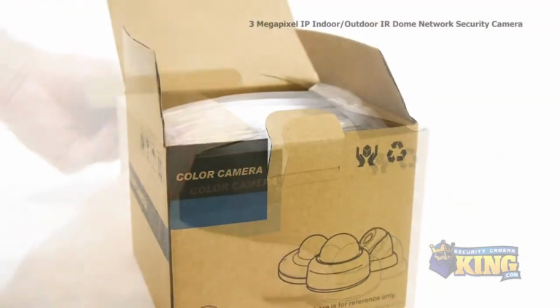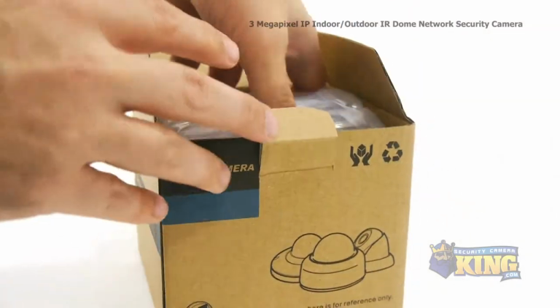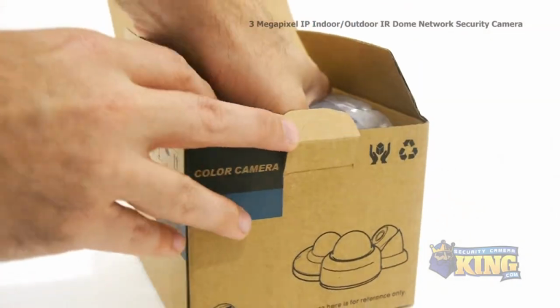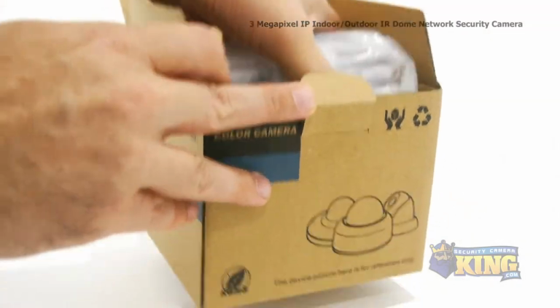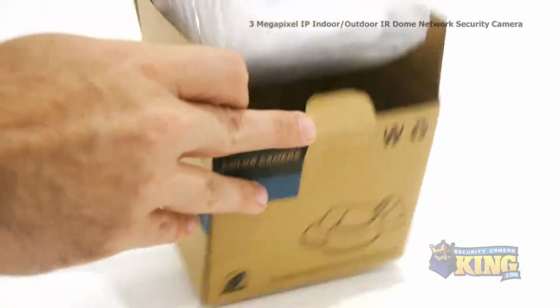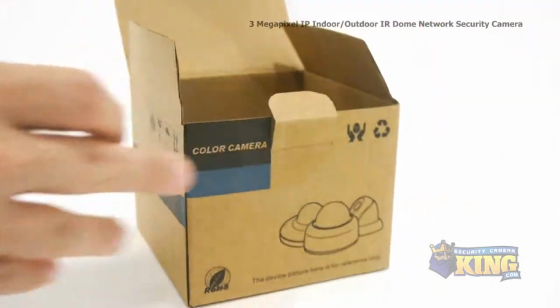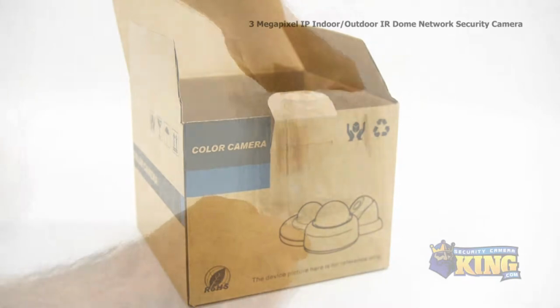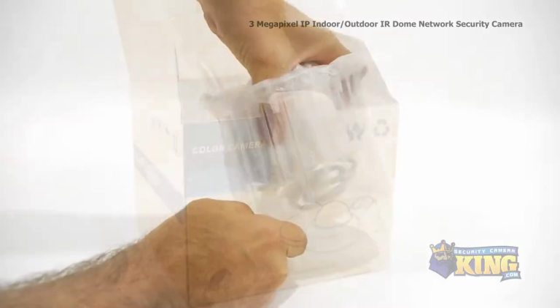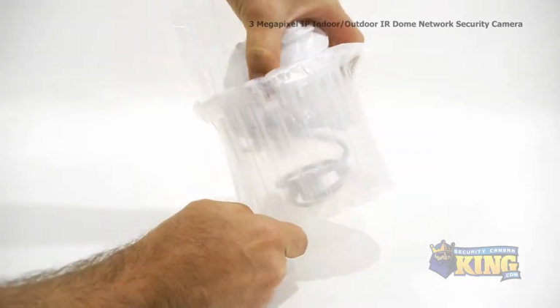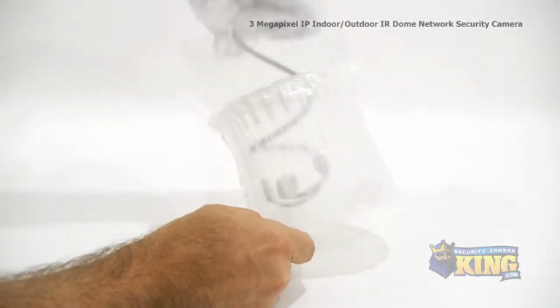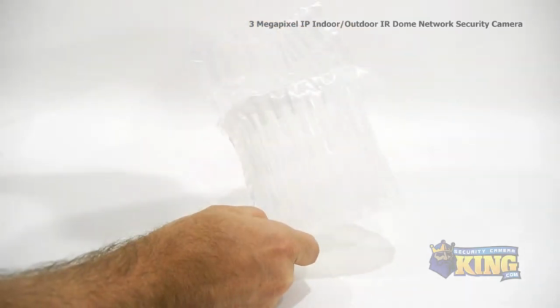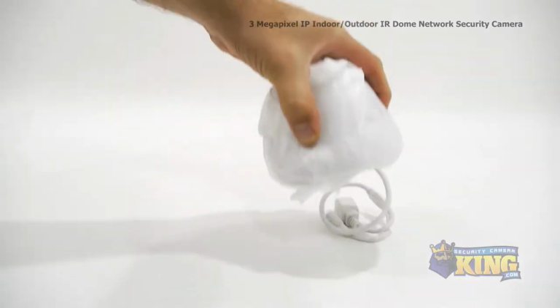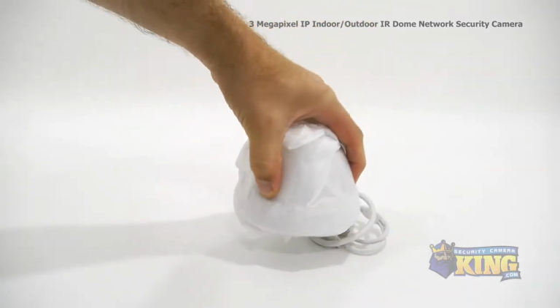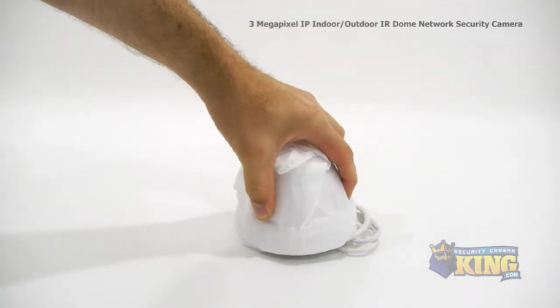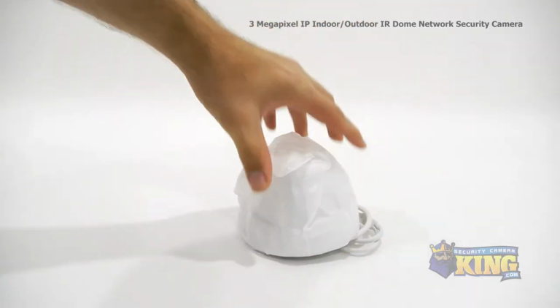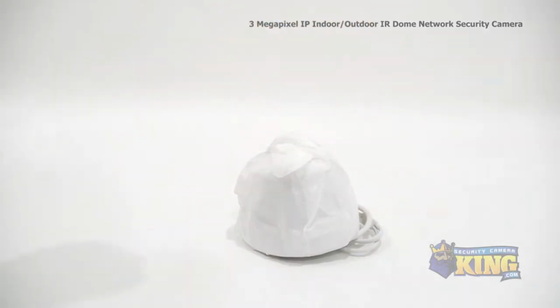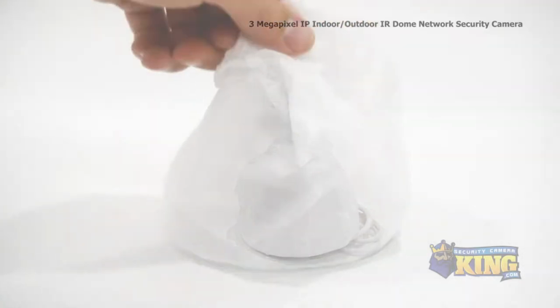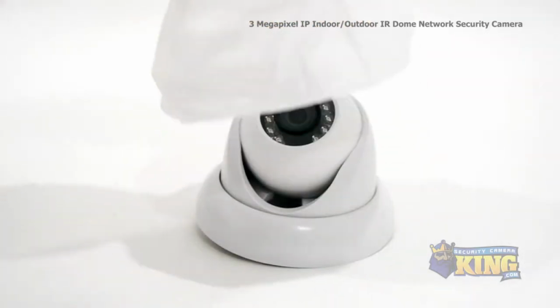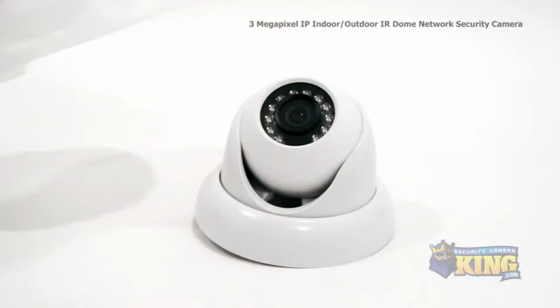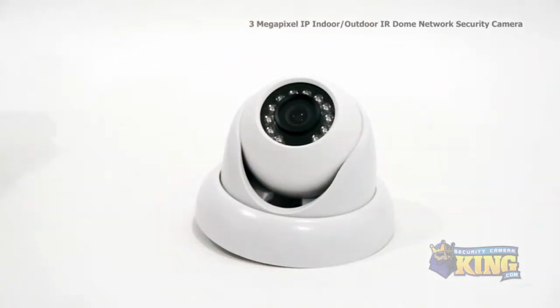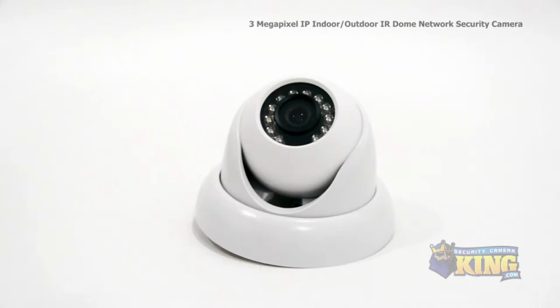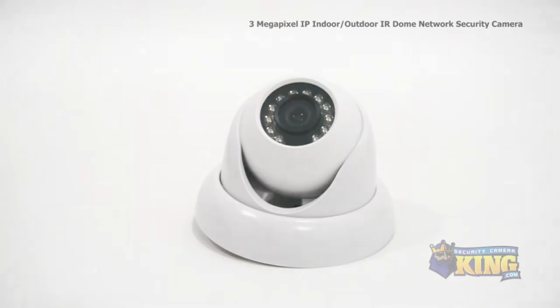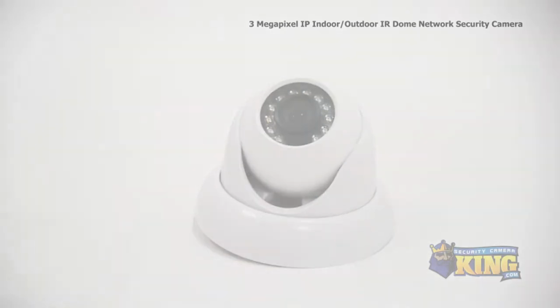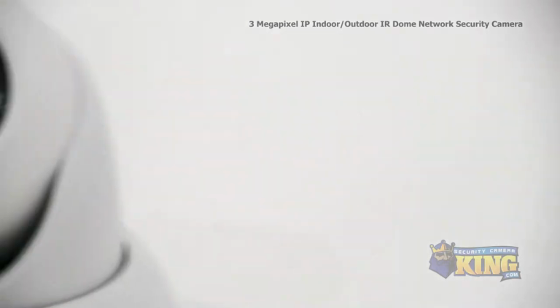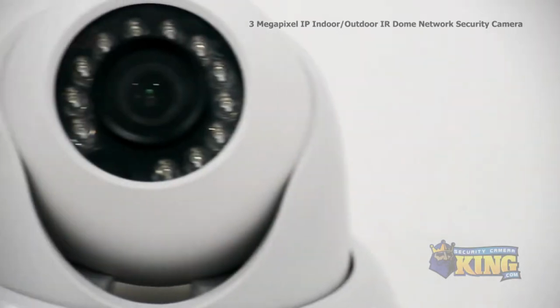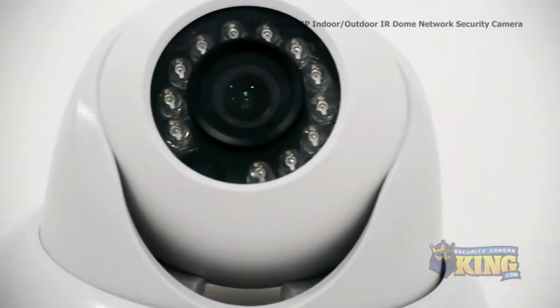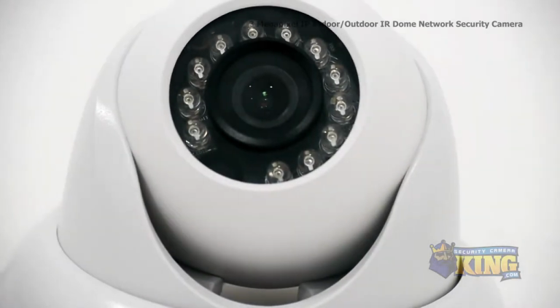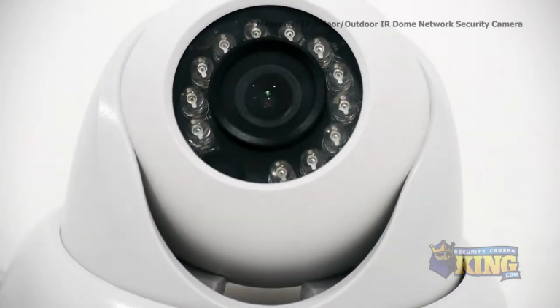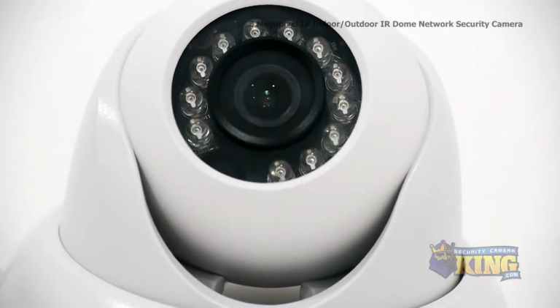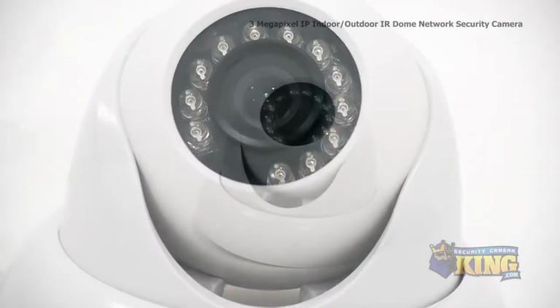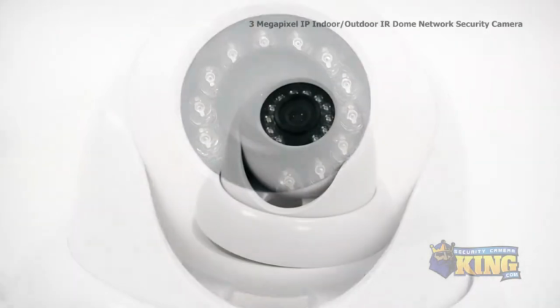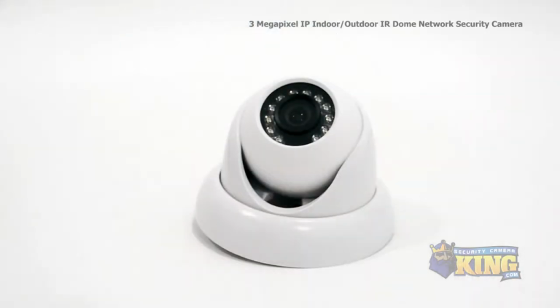This camera has a 1/3rd inch CMOS sensor, a 3.6 millimeter fixed lens, and an IR distance of 50 feet. This camera gets an incredible resolution at 3 megapixels, or 2048 by 1536 resolution.